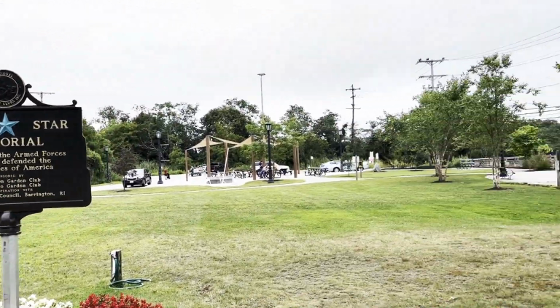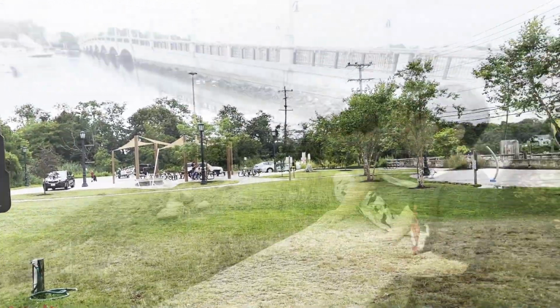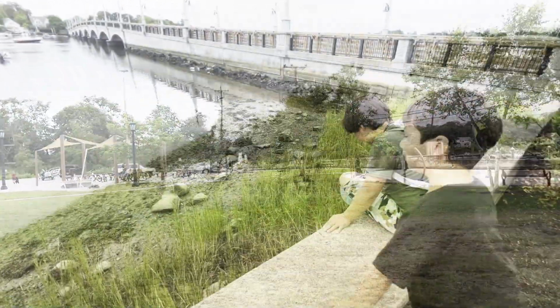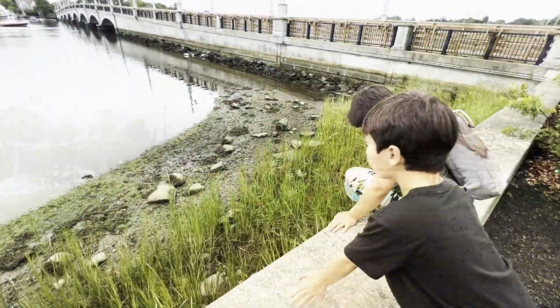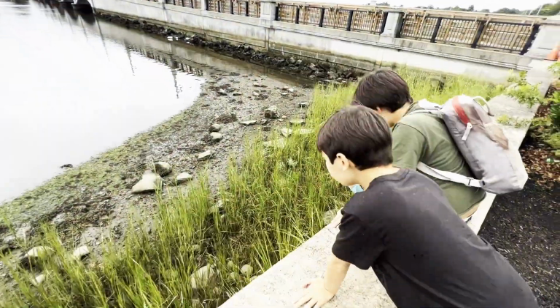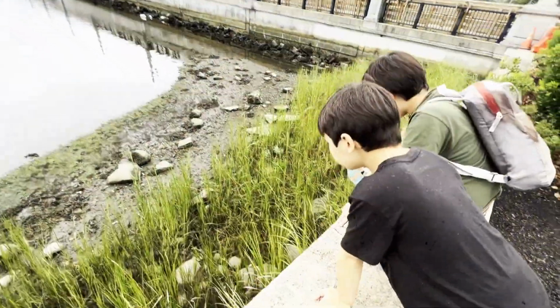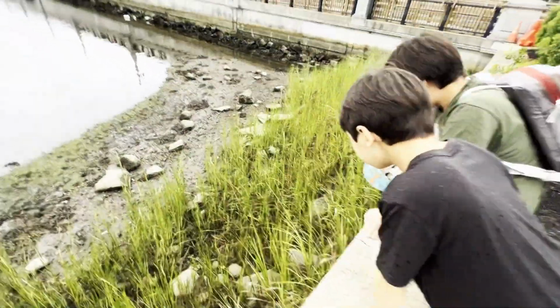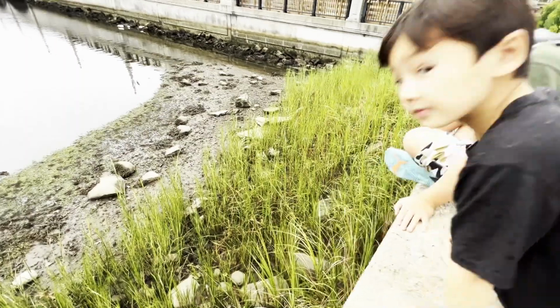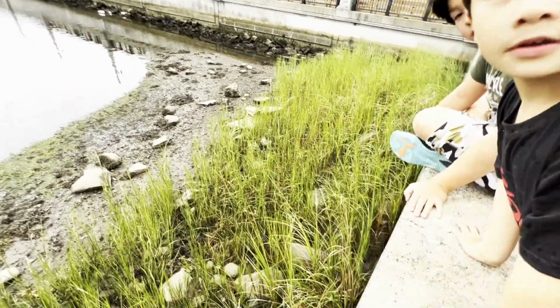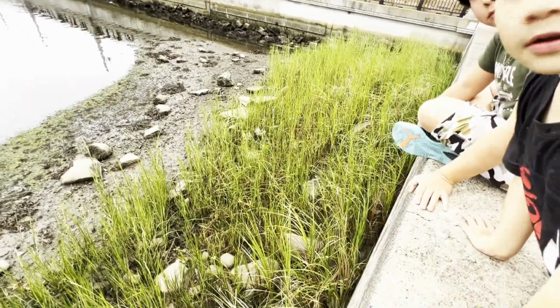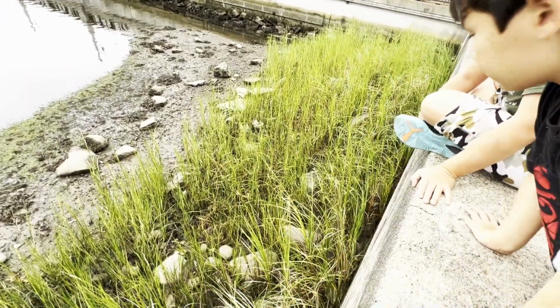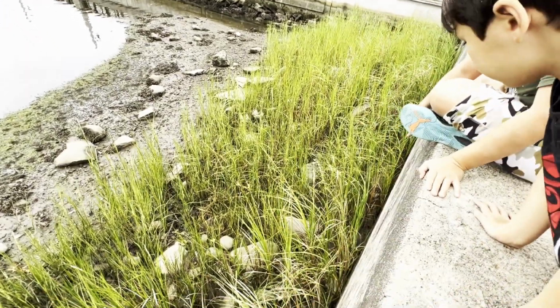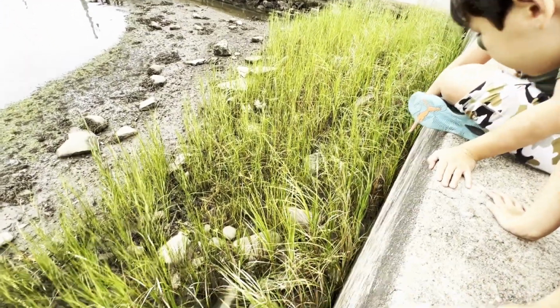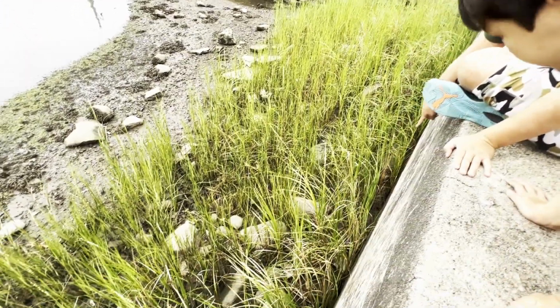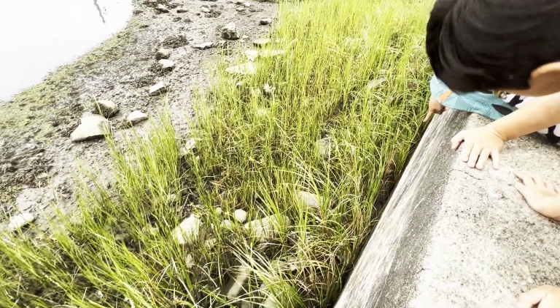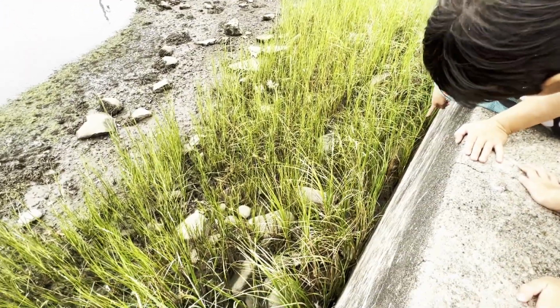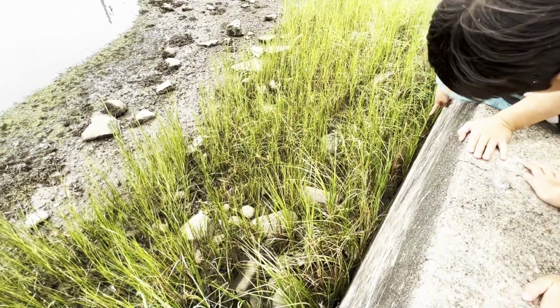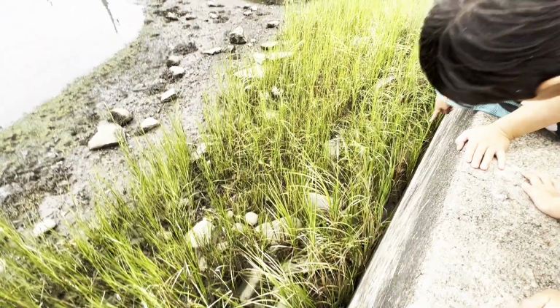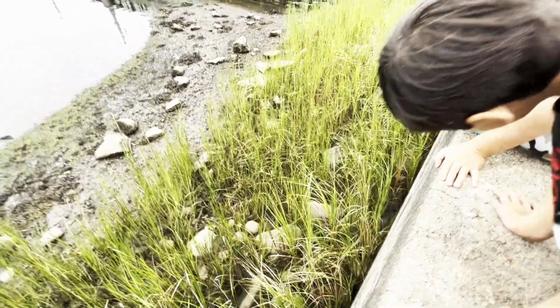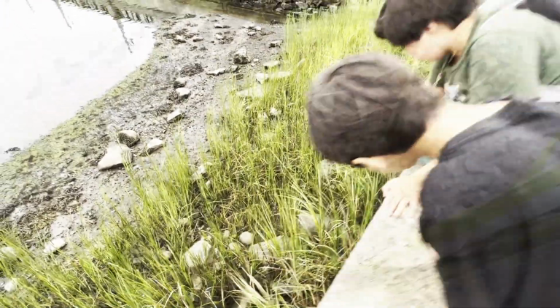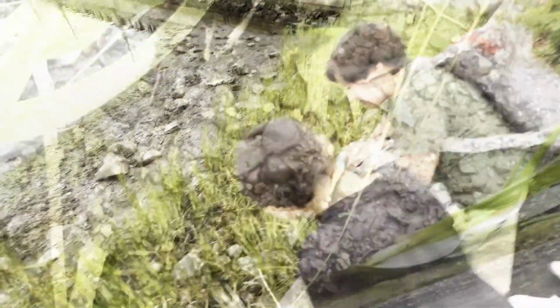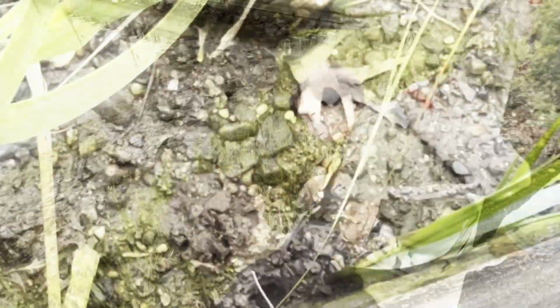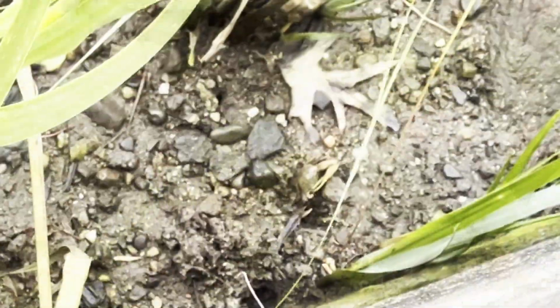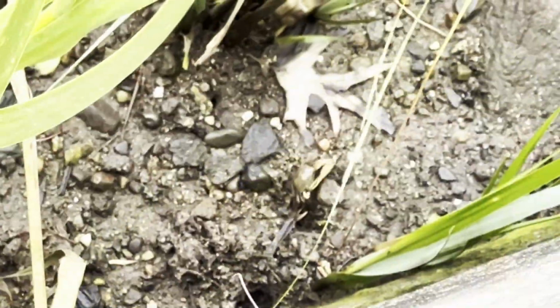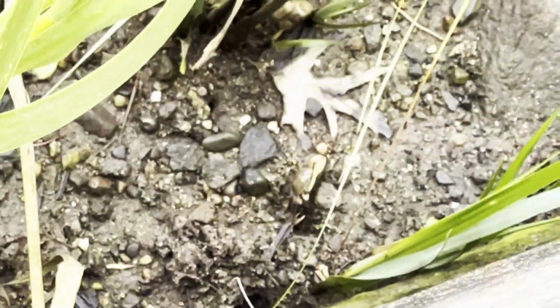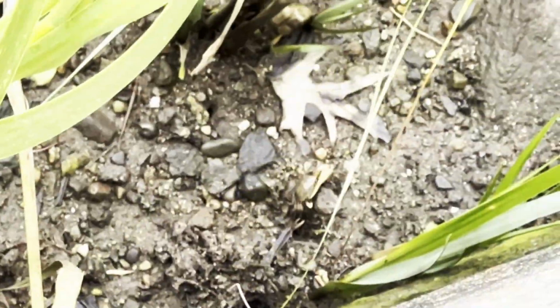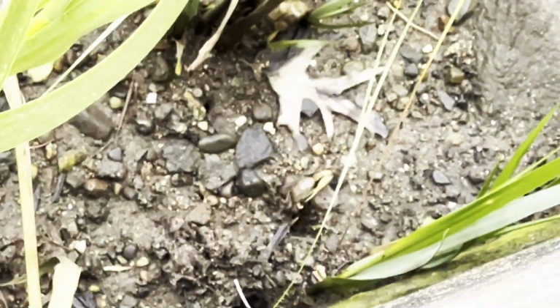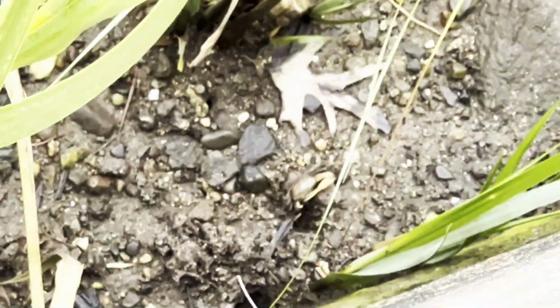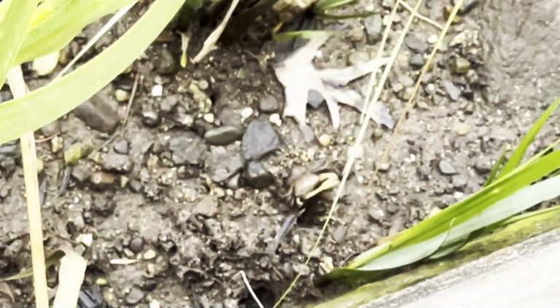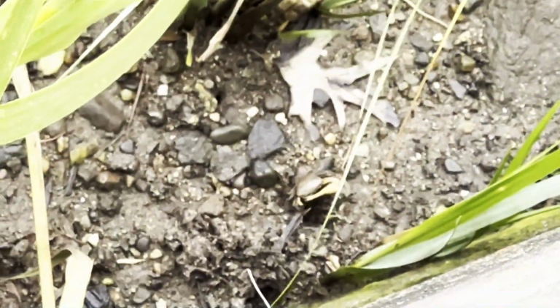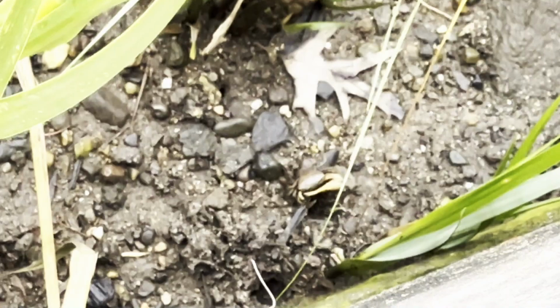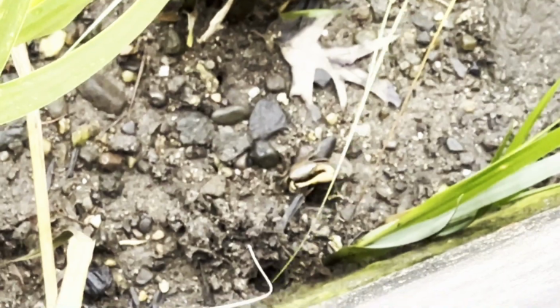Here we relaxed, watched crabs, and cooled off with some water fun. In total, we biked about eight miles, and it was such a fun and fantastic experience.